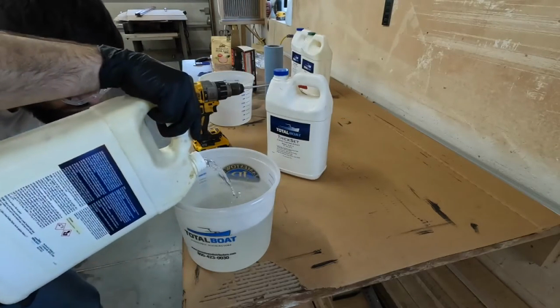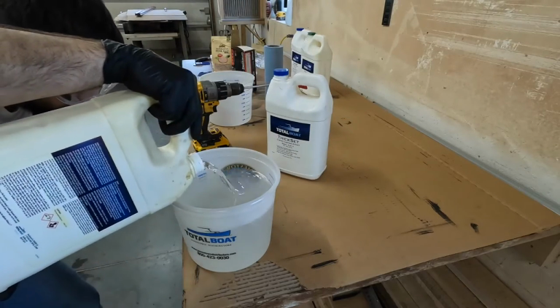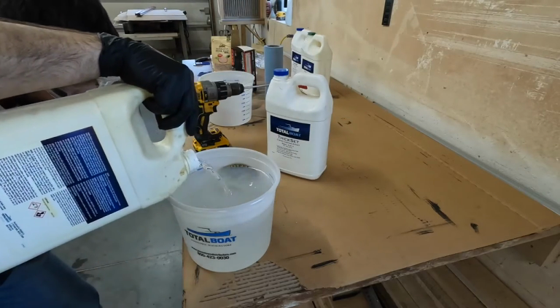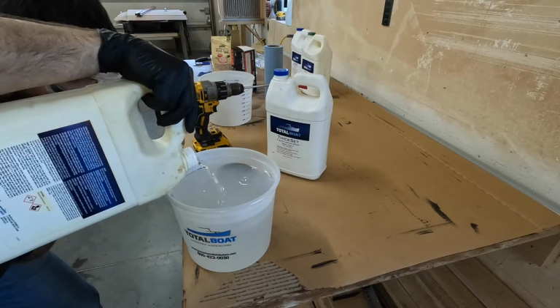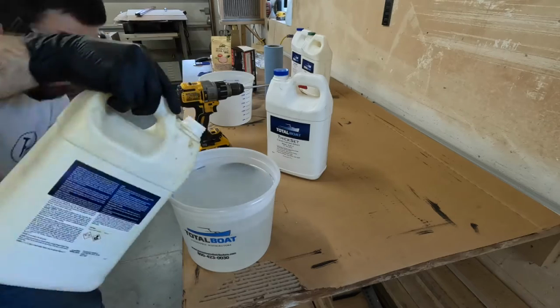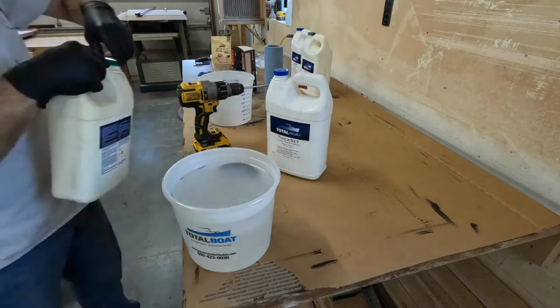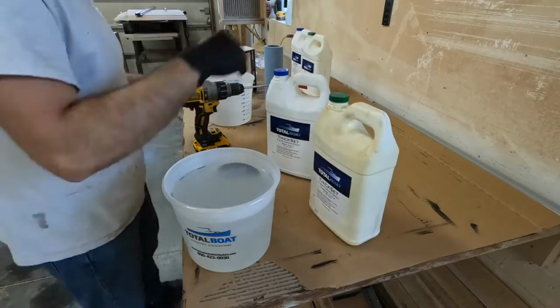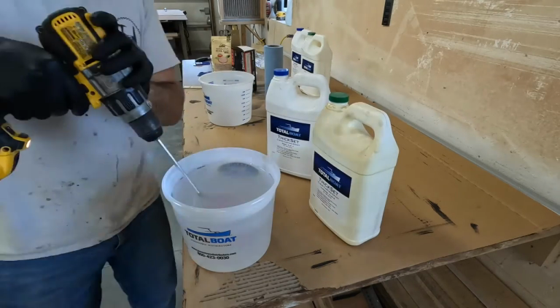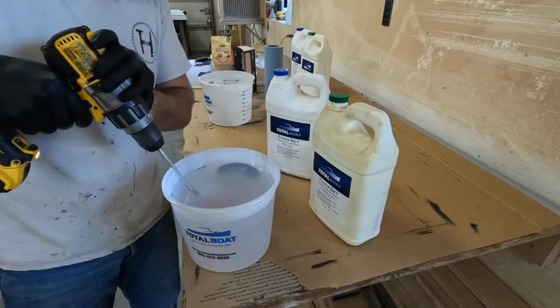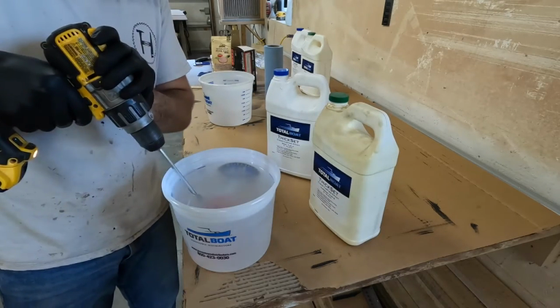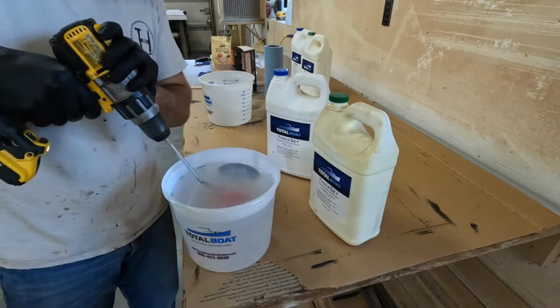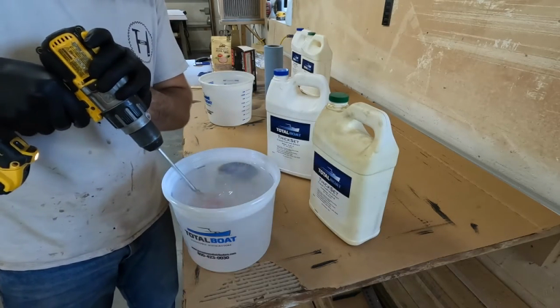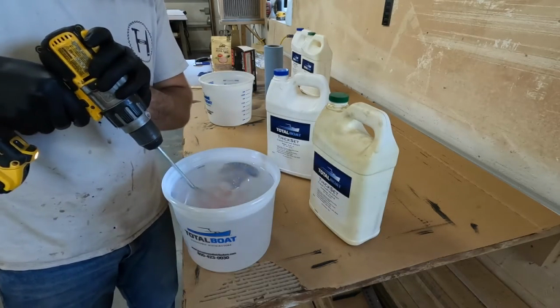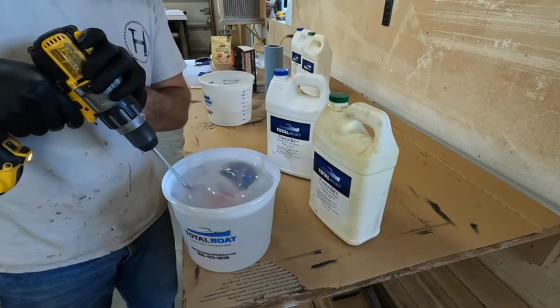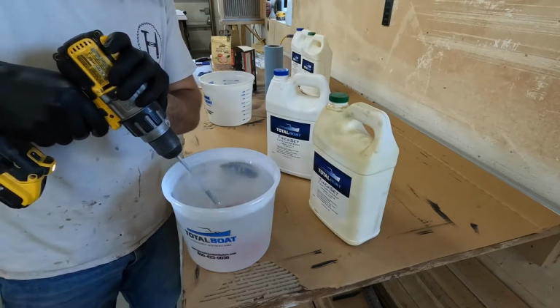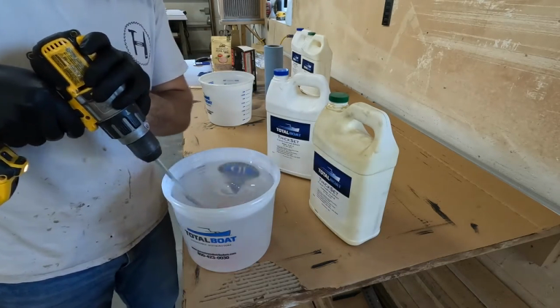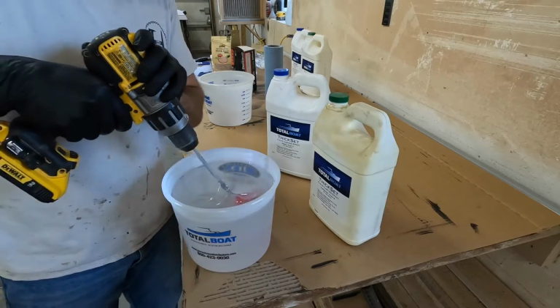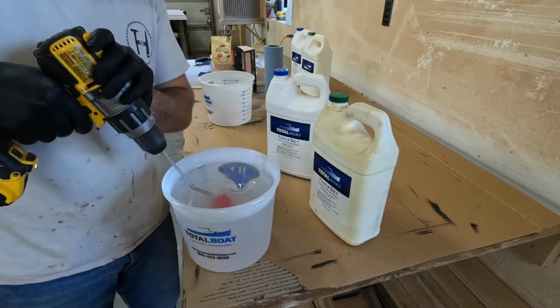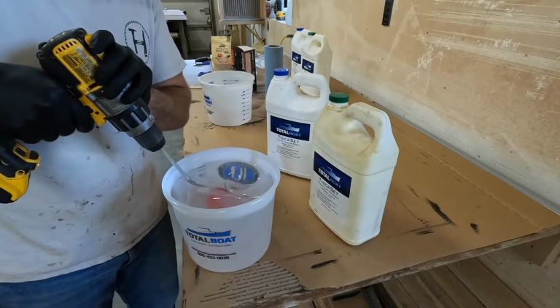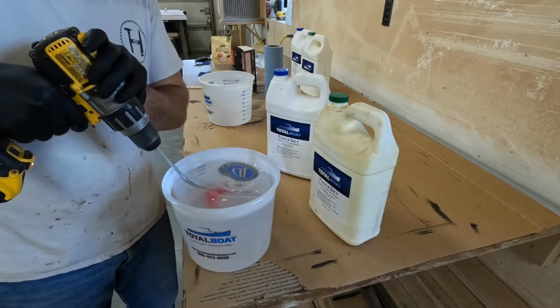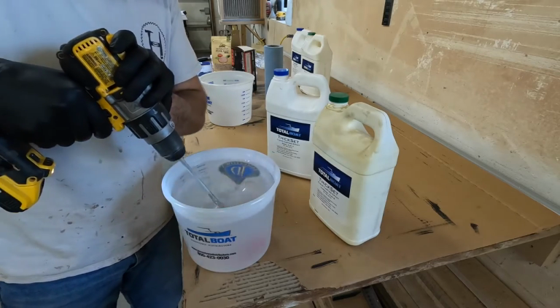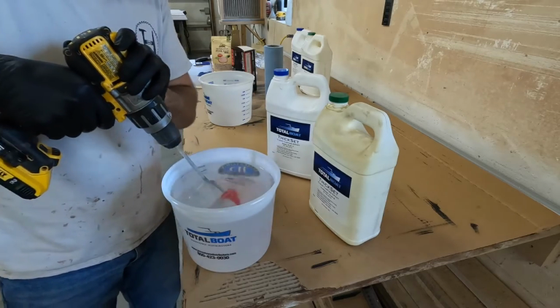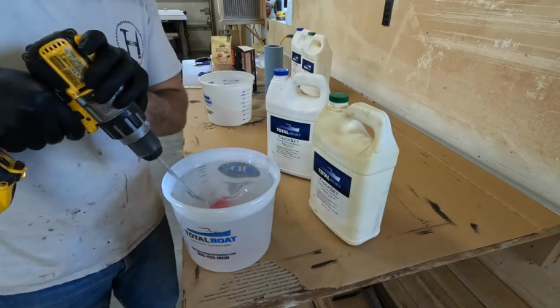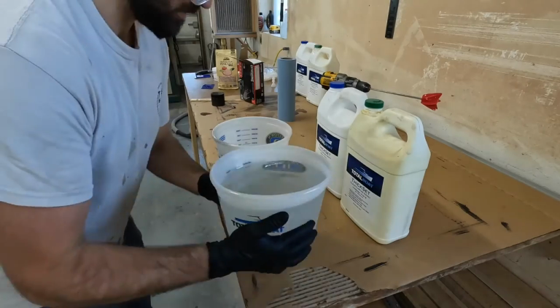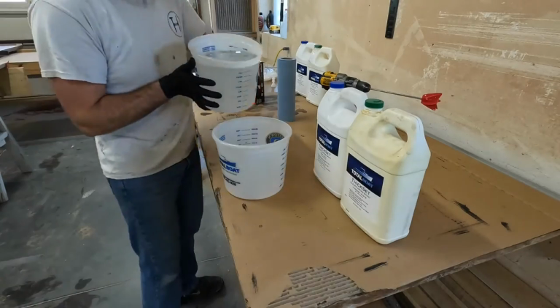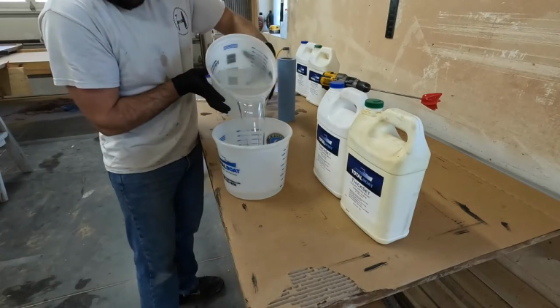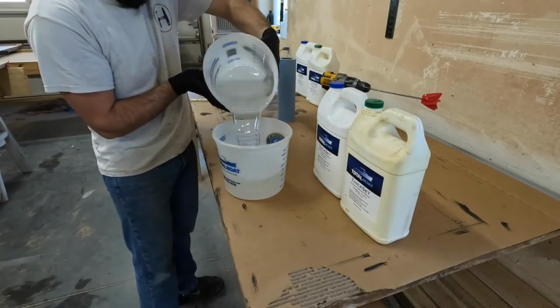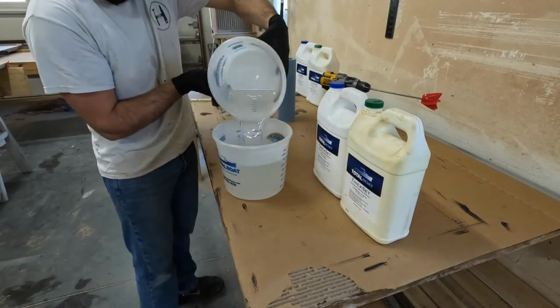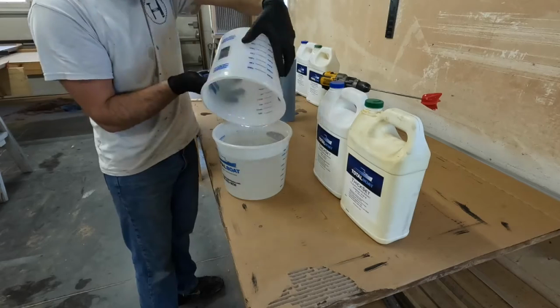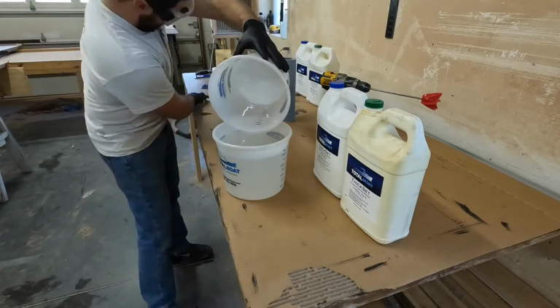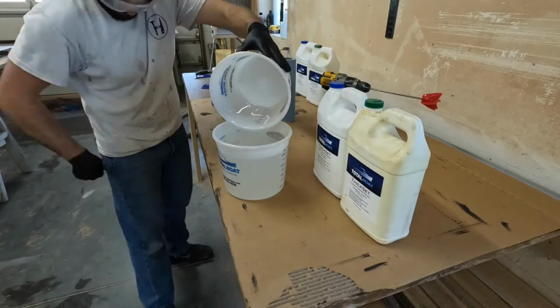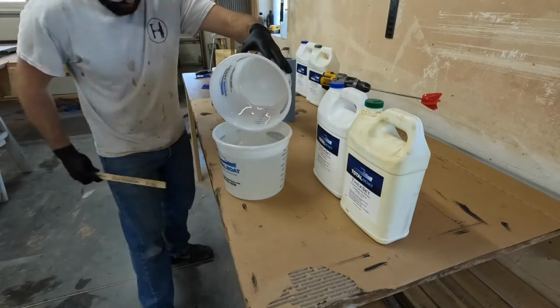The epoxy I'm using is Total Boat Thickset. It's a 2-part epoxy — 3 parts resin and 1 part hardener. I mix it for 2-3 minutes, then dump it into another container and mix it for 2-3 minutes again.